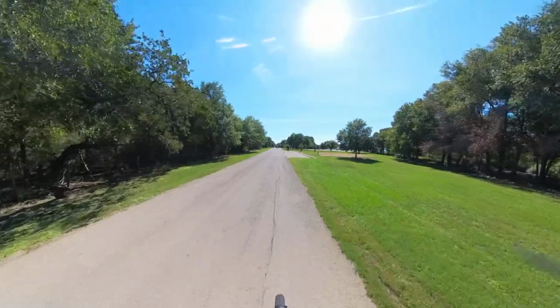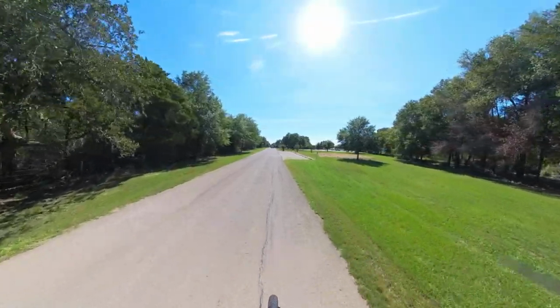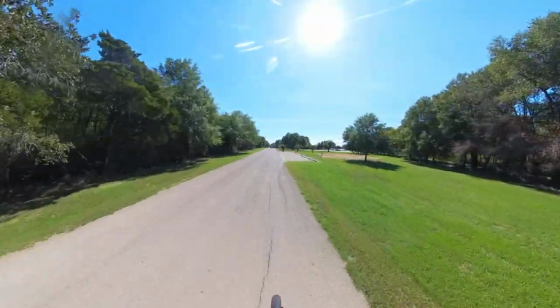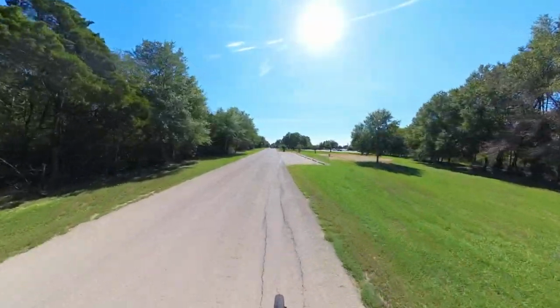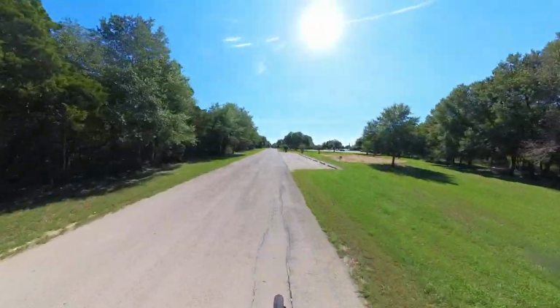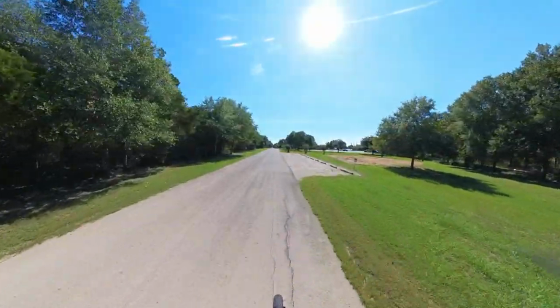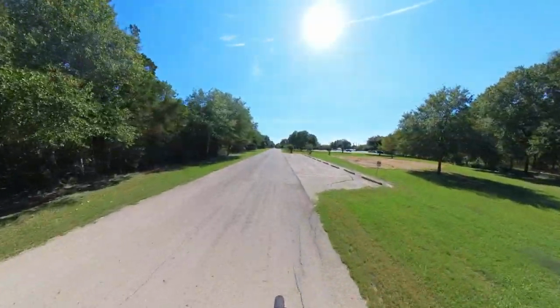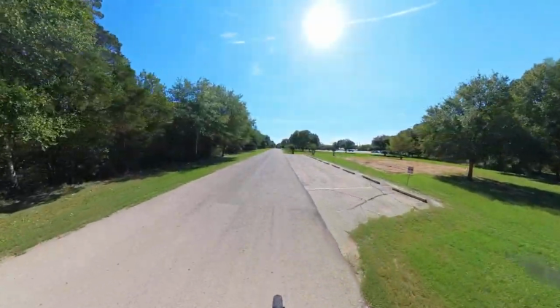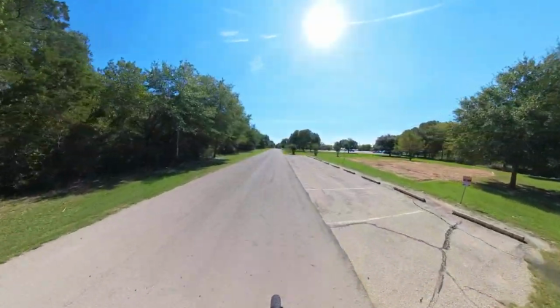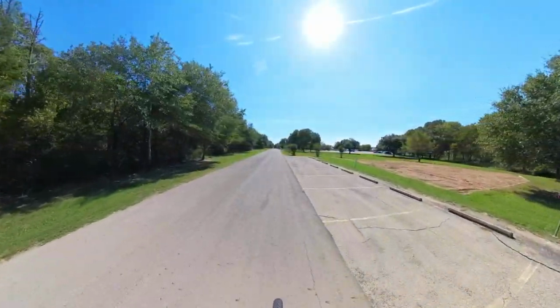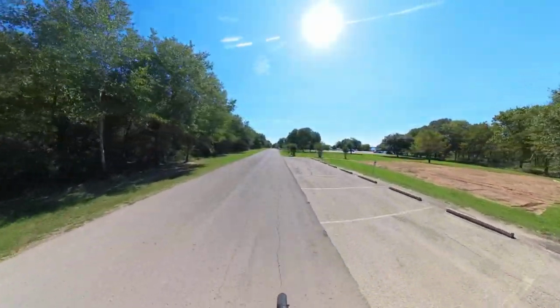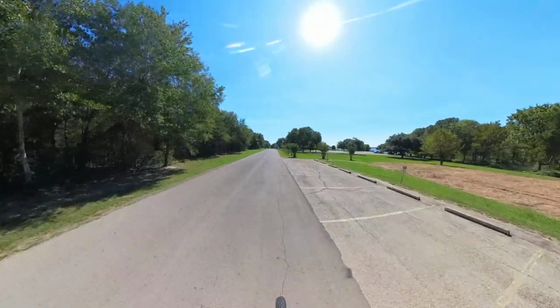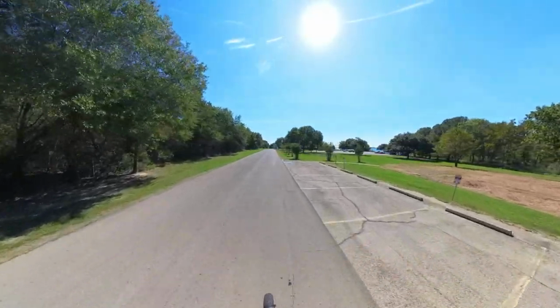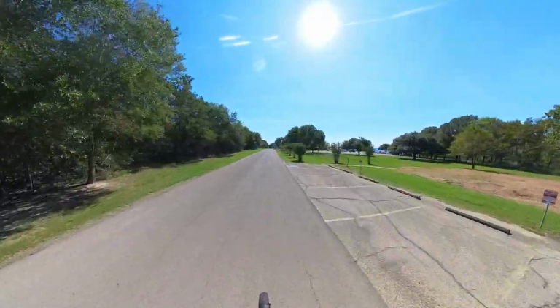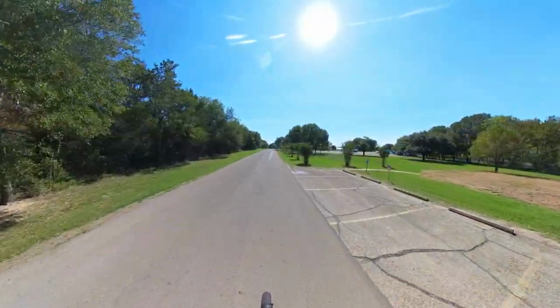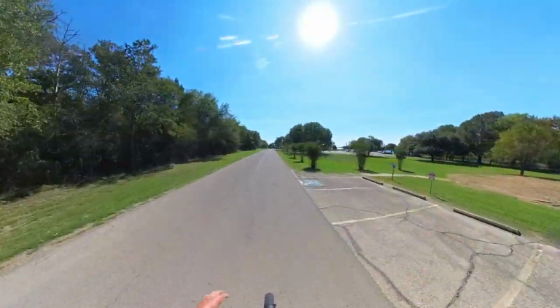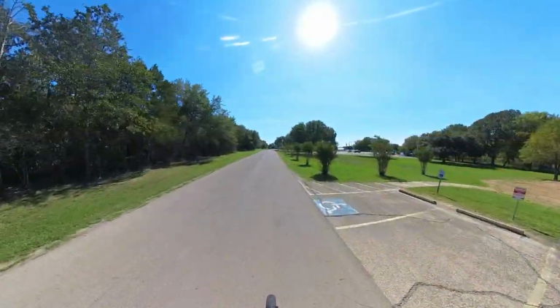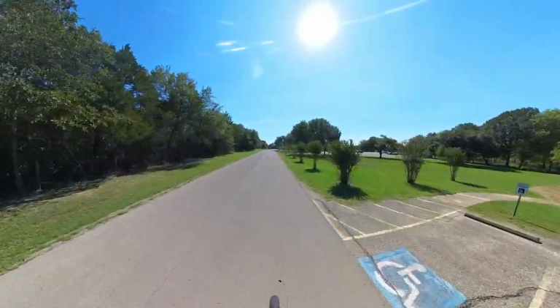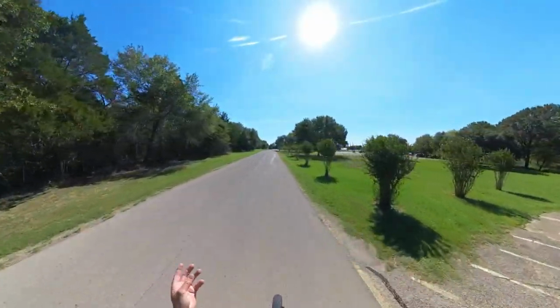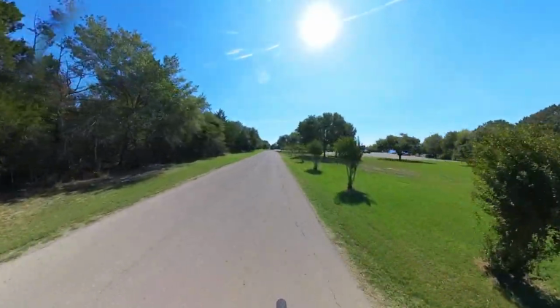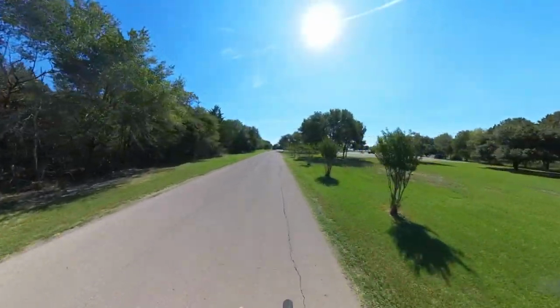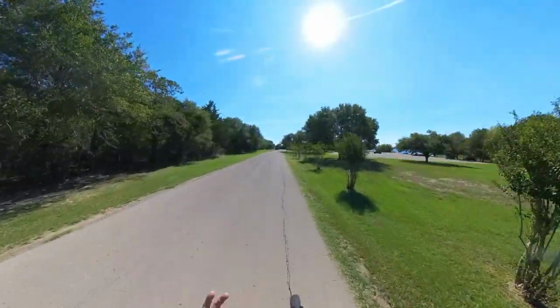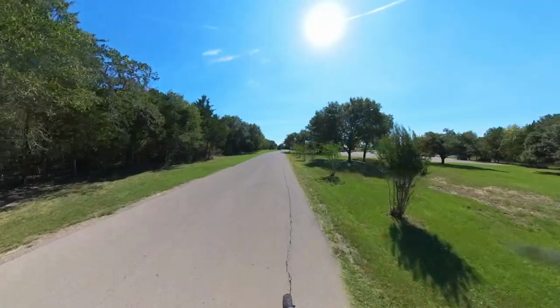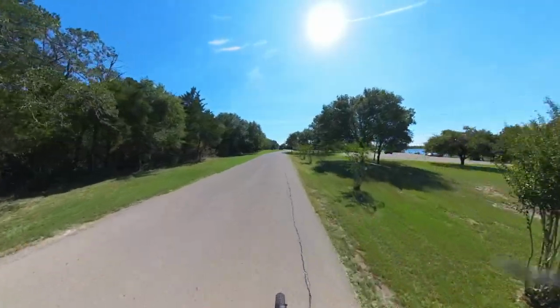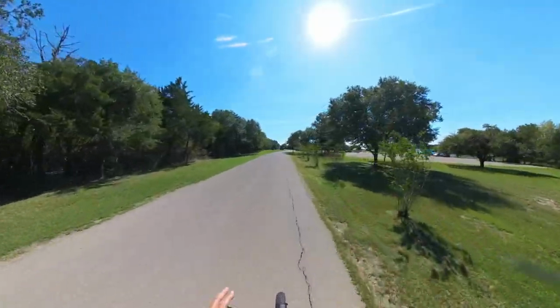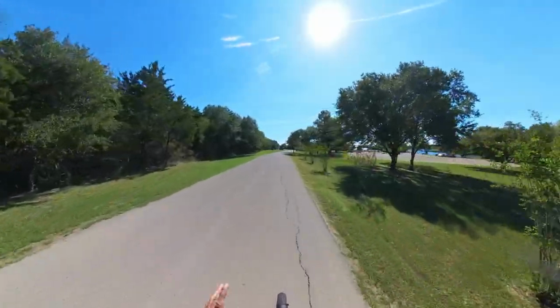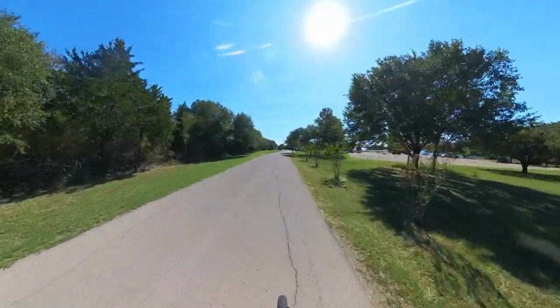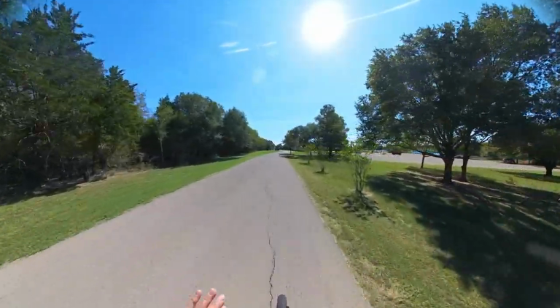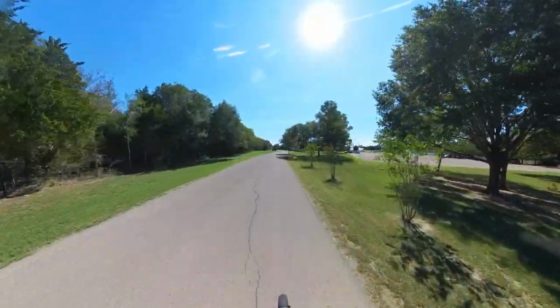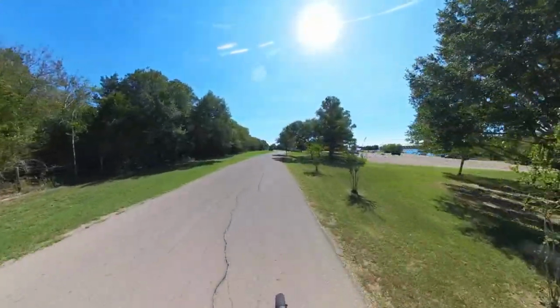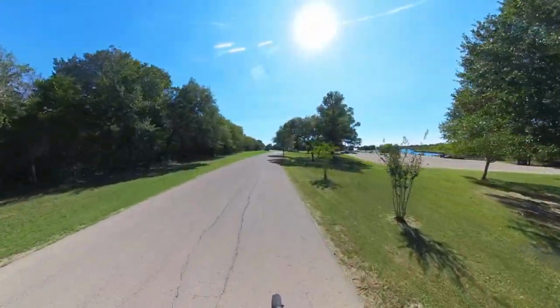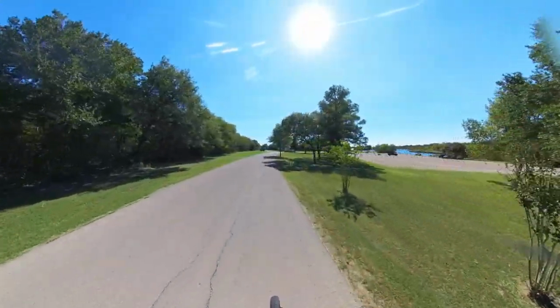I'm really impressed with this little campground. I don't typically do privately operated campgrounds, but since this one falls into that River Authority playlist that I've set up, here we are.